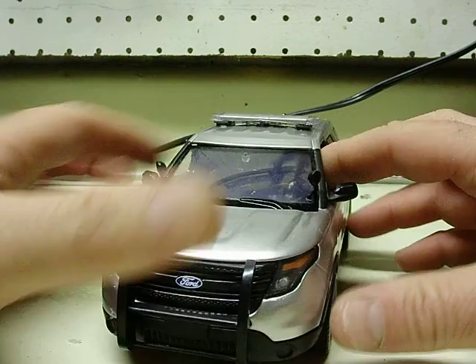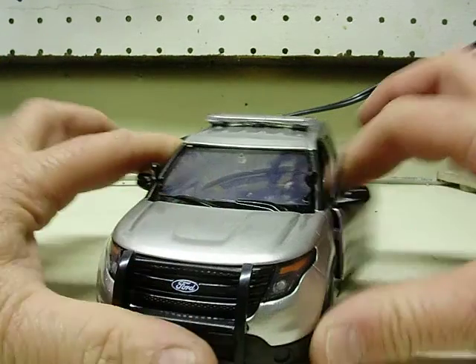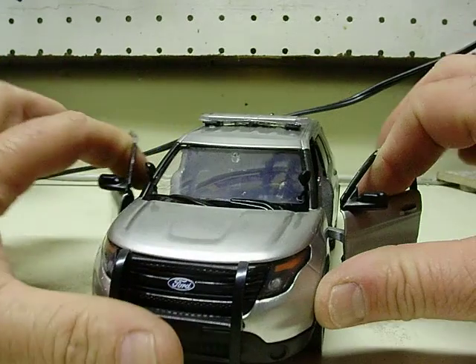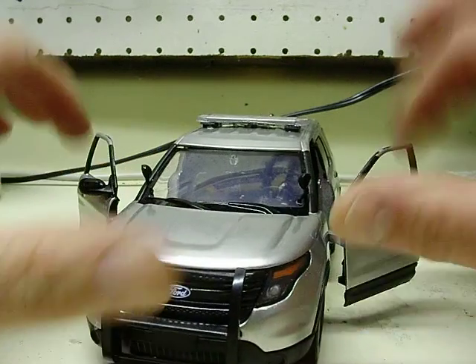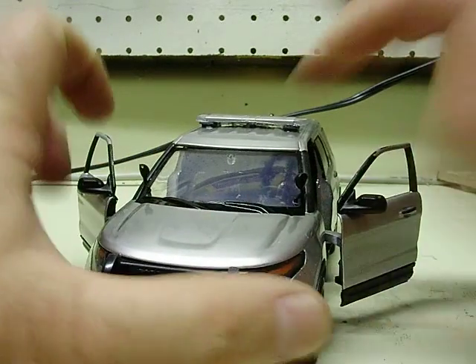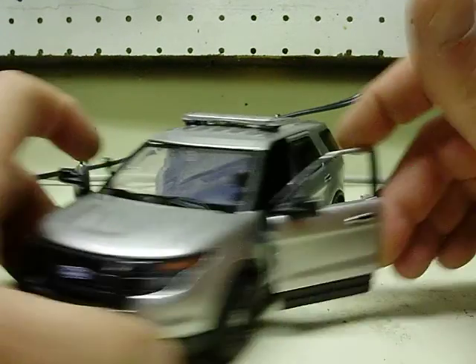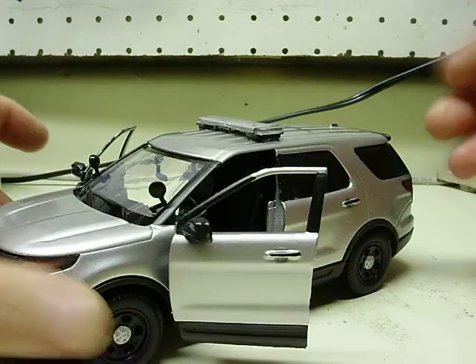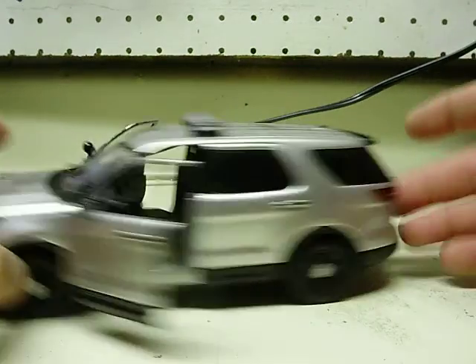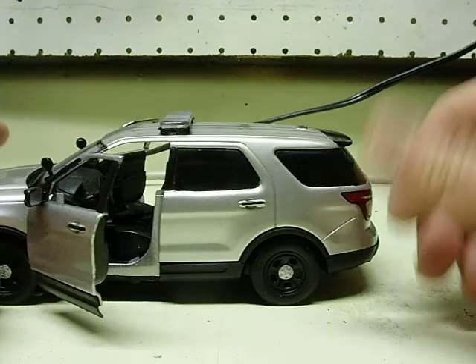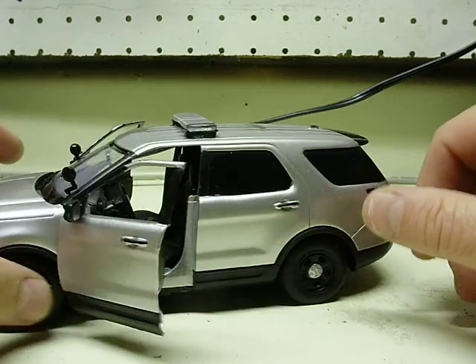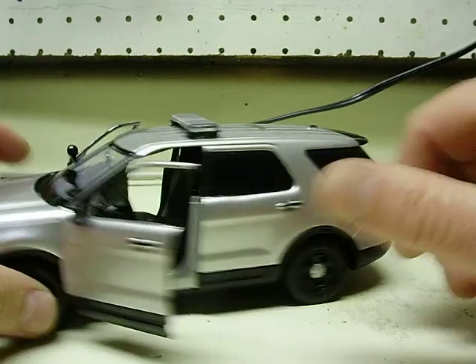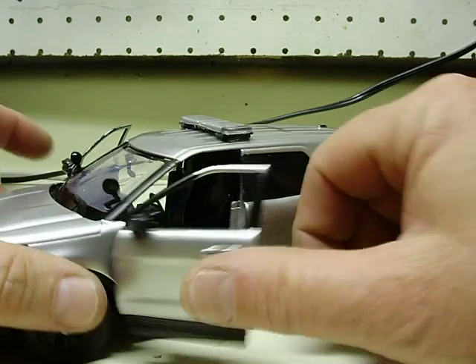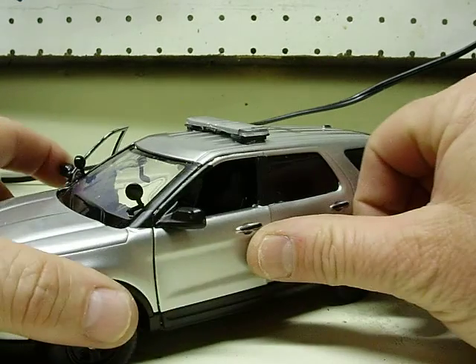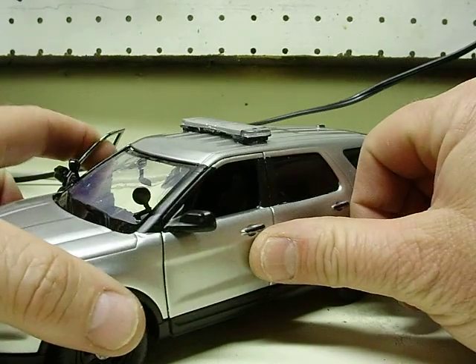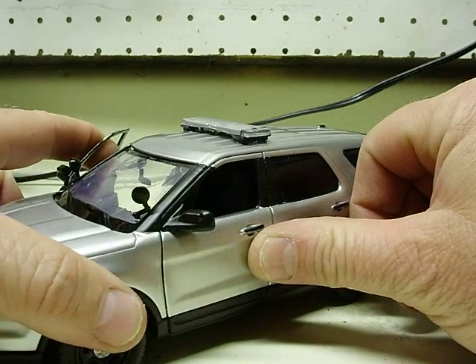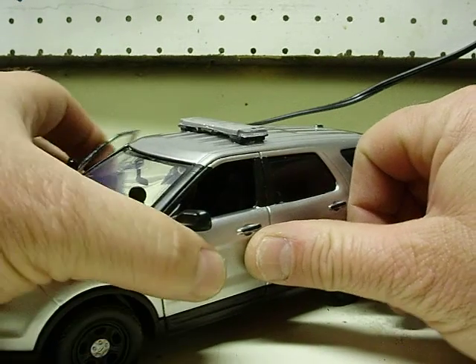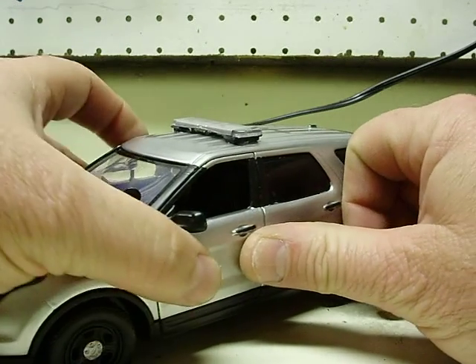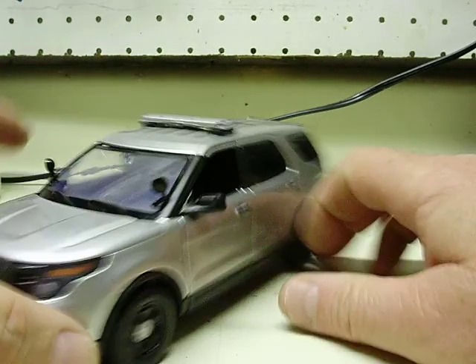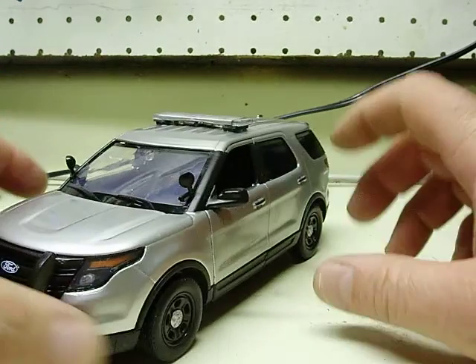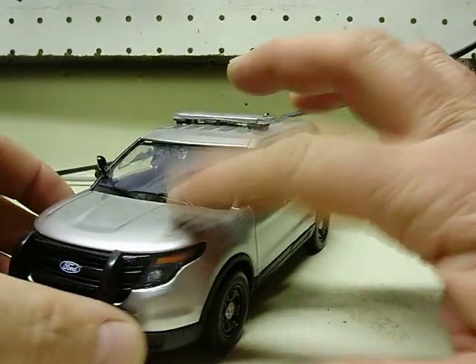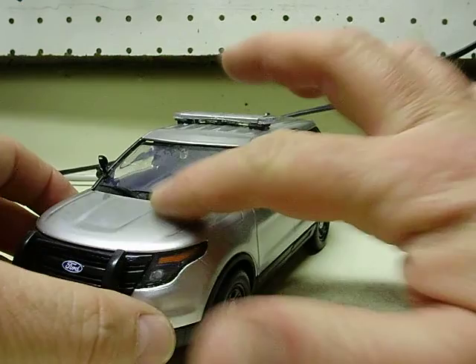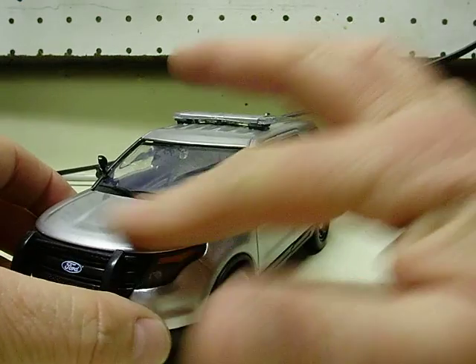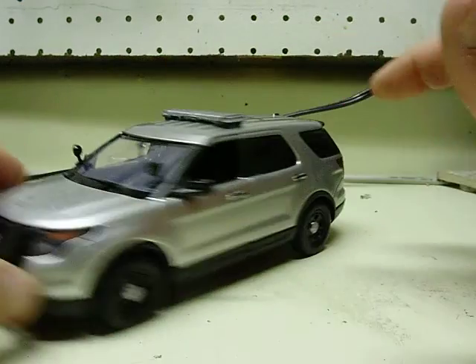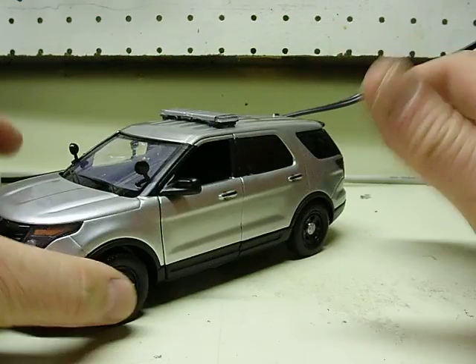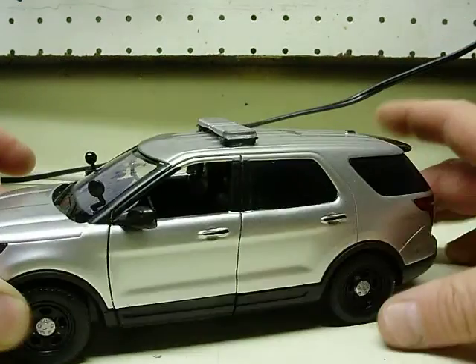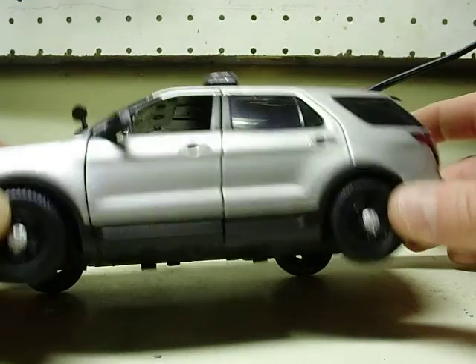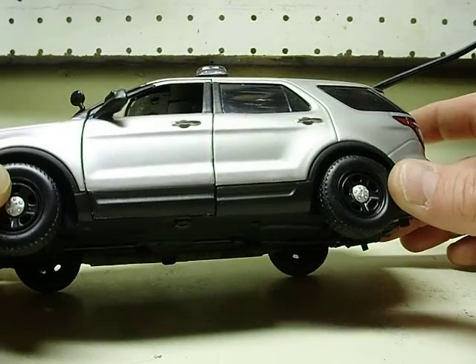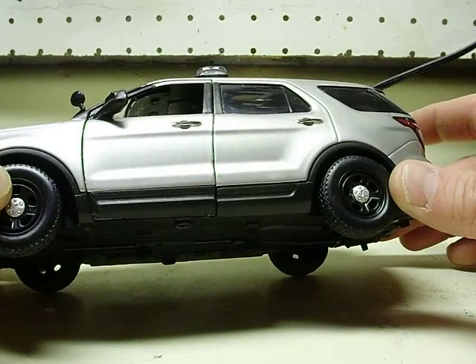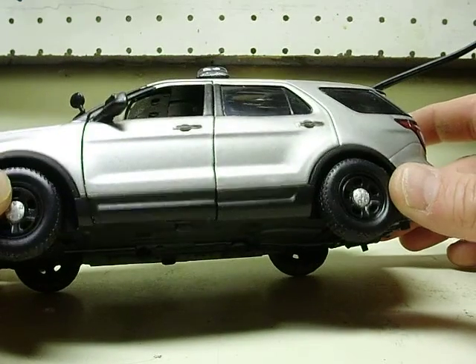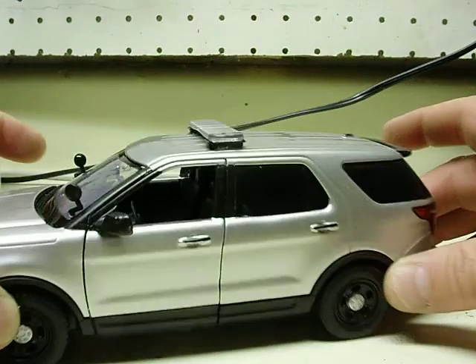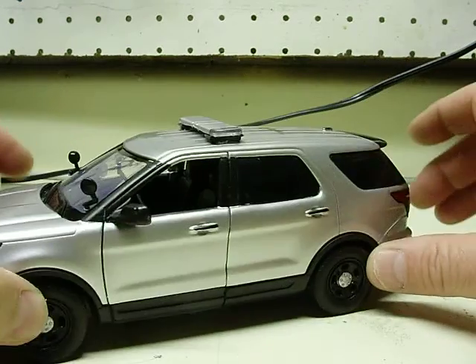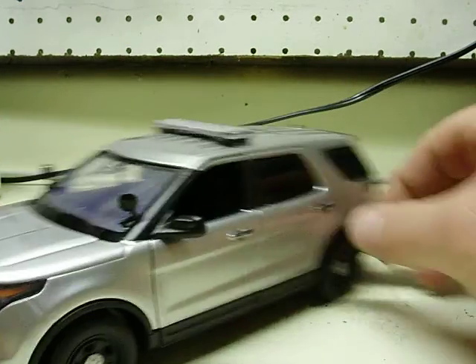The door's still open. The hood does not open, nor does the hatch on these models, as you want to know. This car's painted silver. Sun Park out in California painted it. As always, fine job. No complaints.